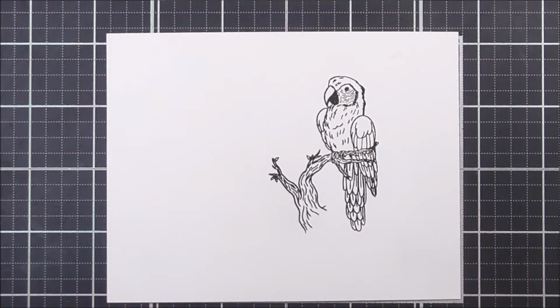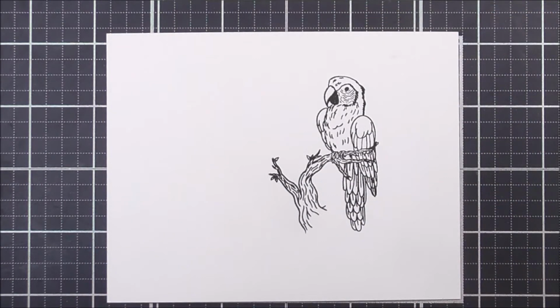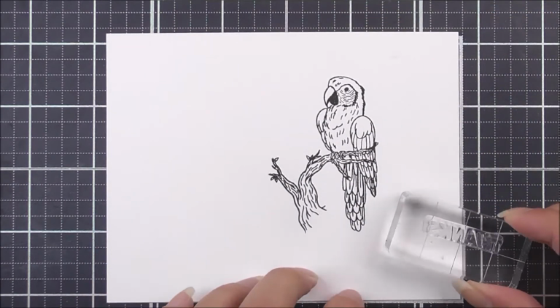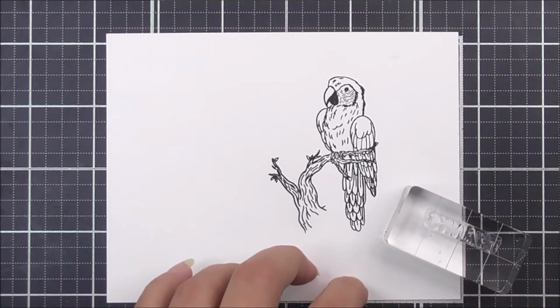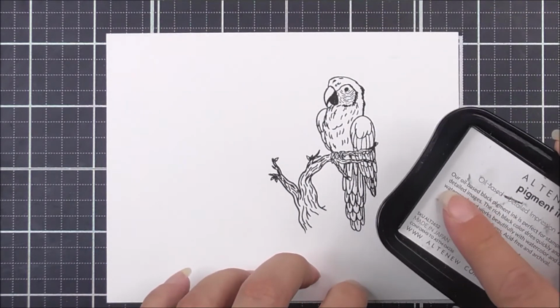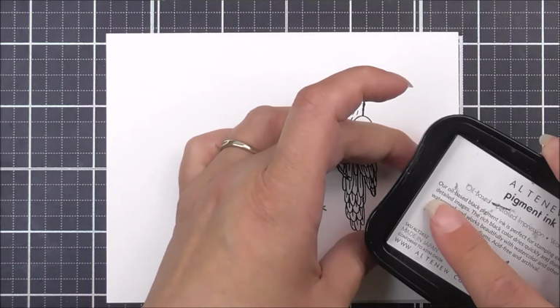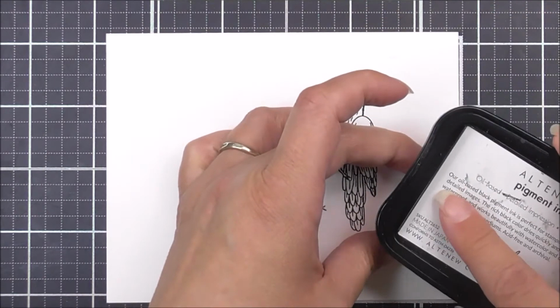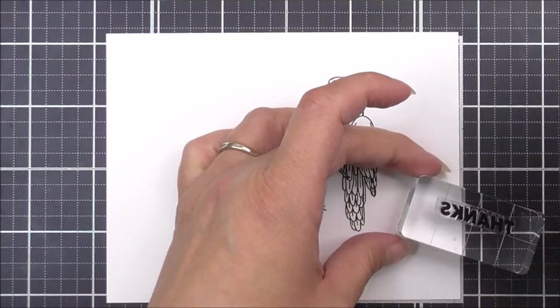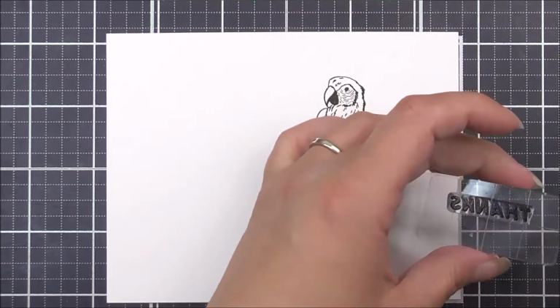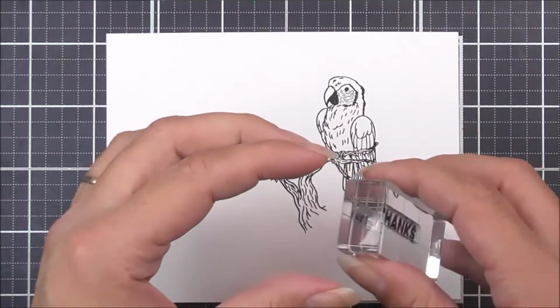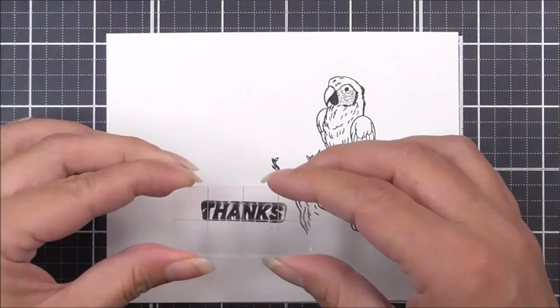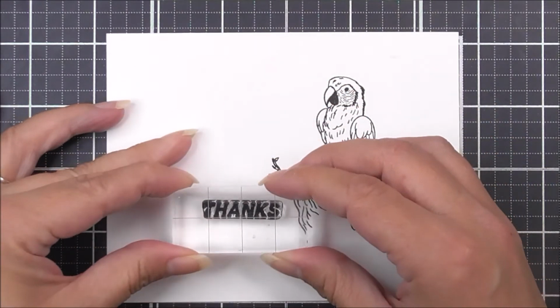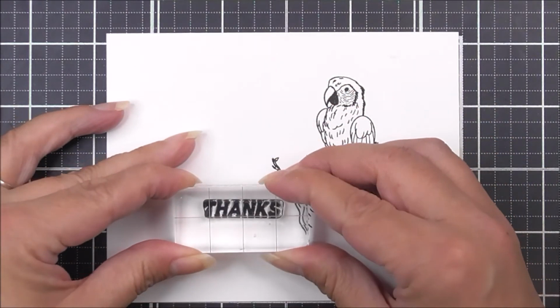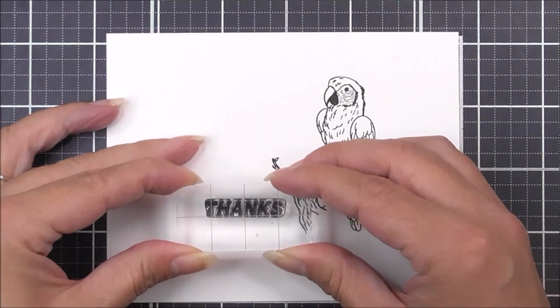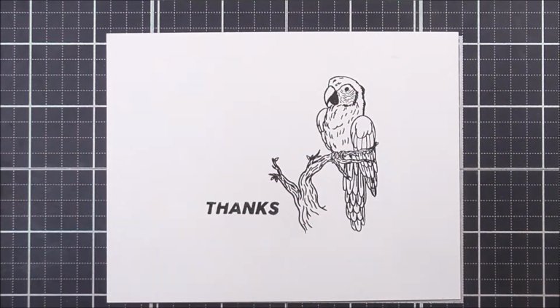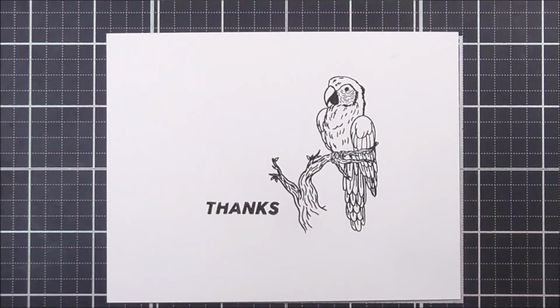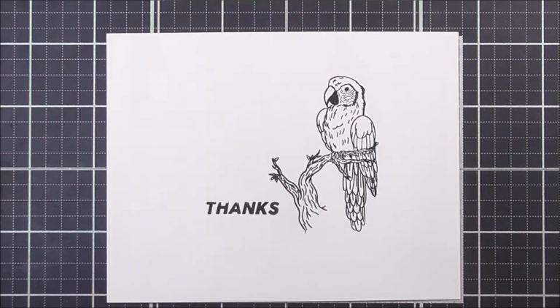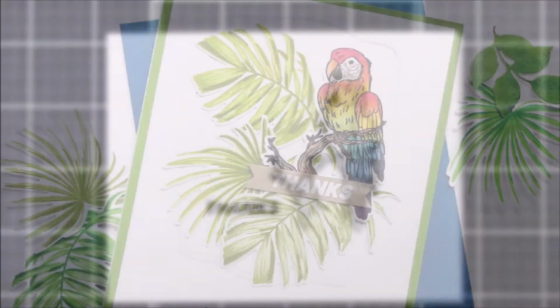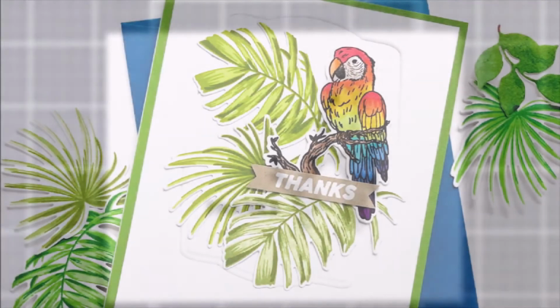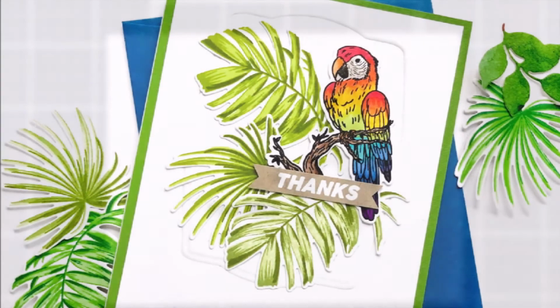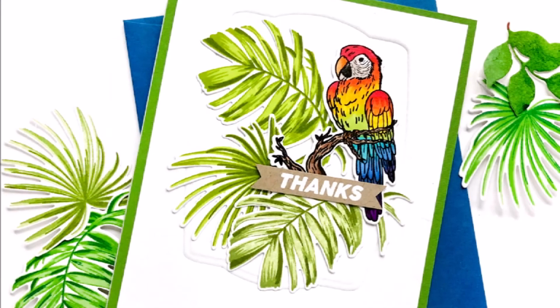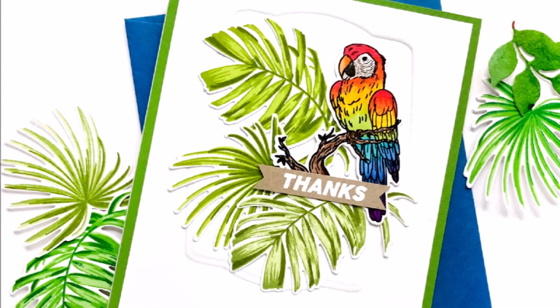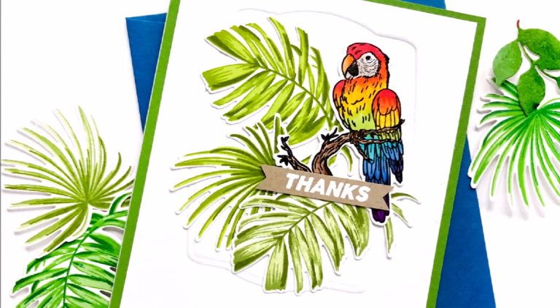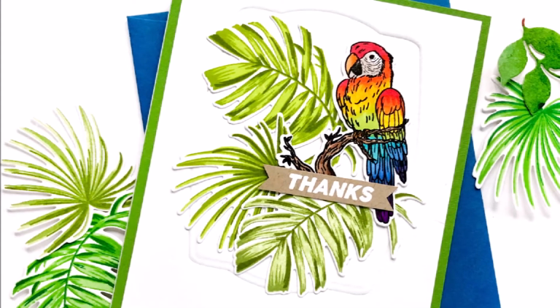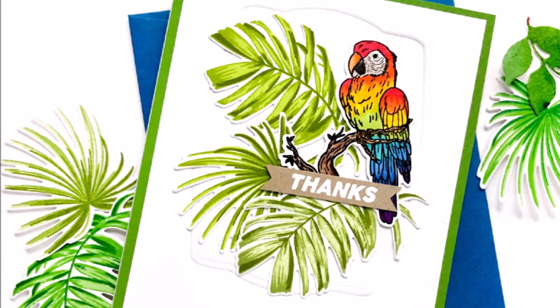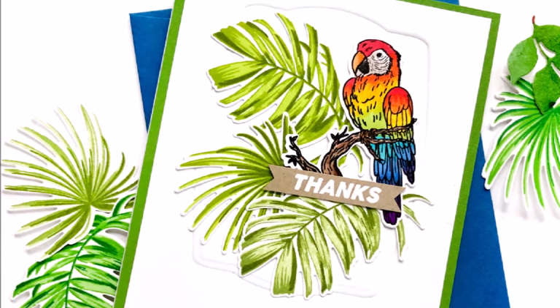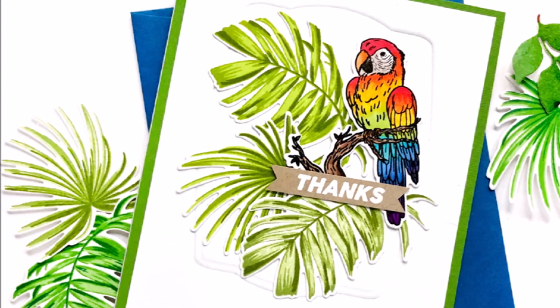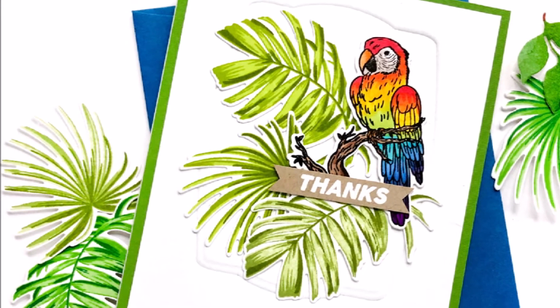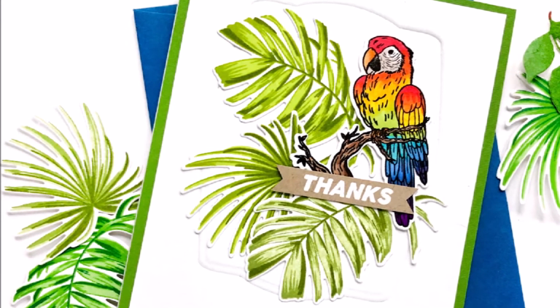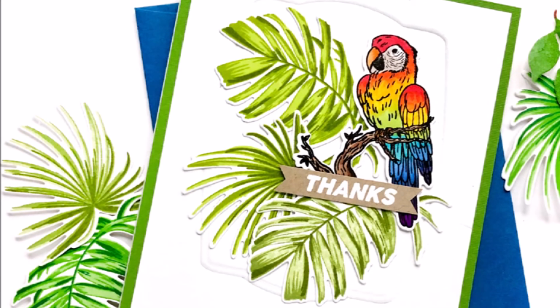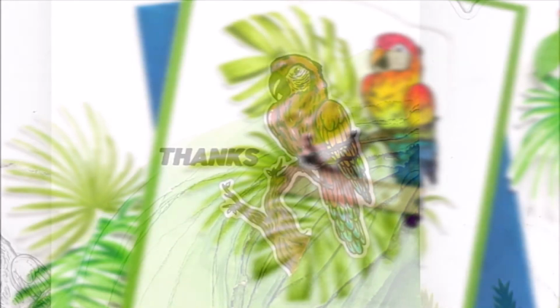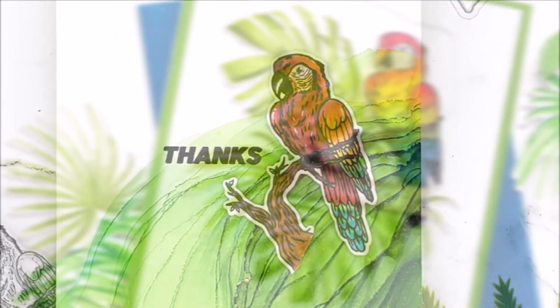You can colour in the outline stamp image with your choice of colours and colouring mediums to bring your favourite bird to life. Stamp the accompanying sentiment onto your thank you cards and gift tags to show your appreciation to loved ones.